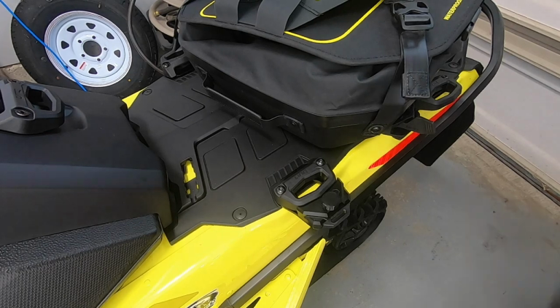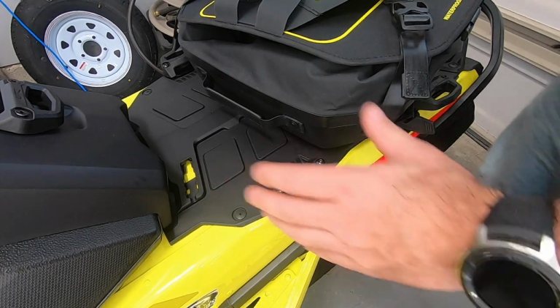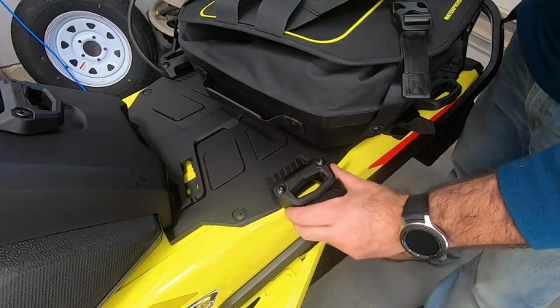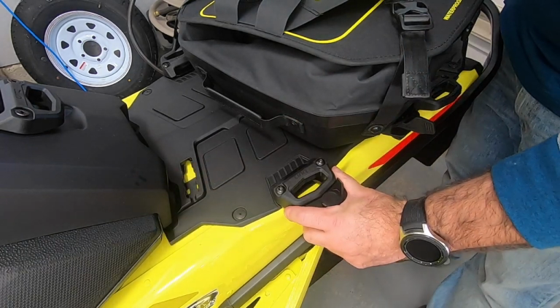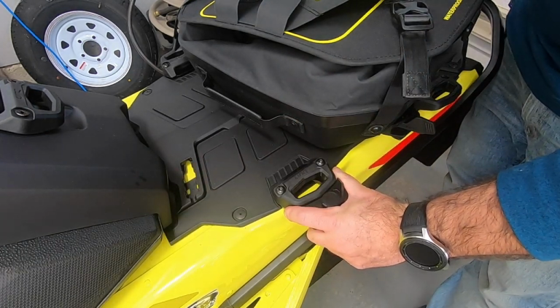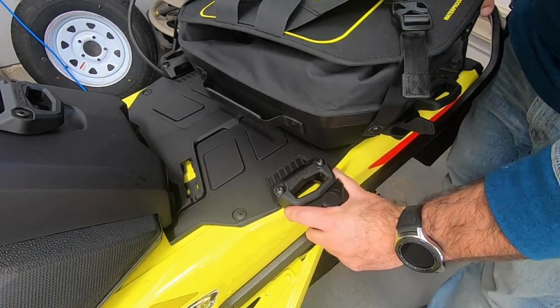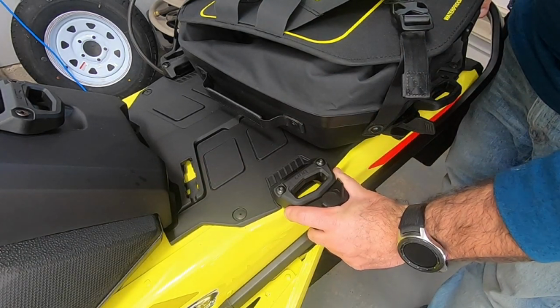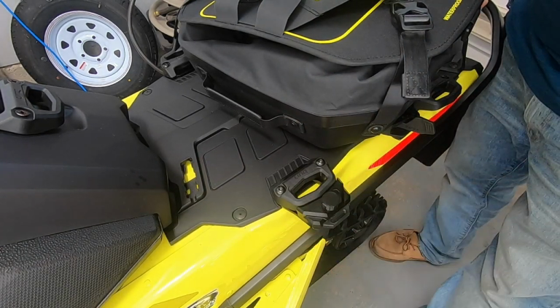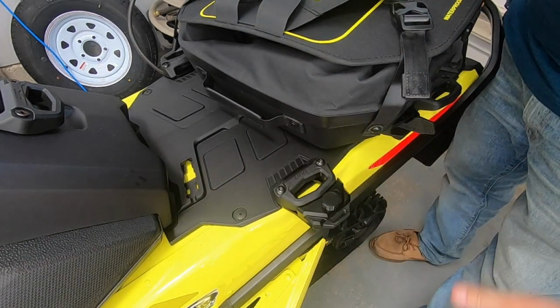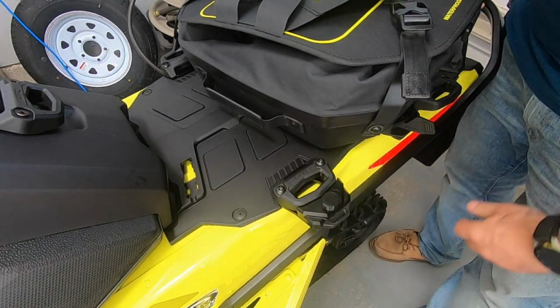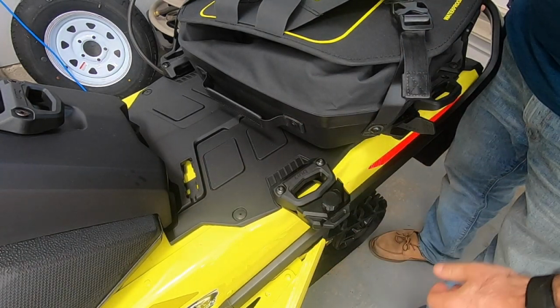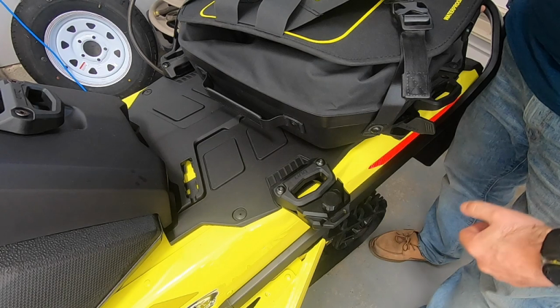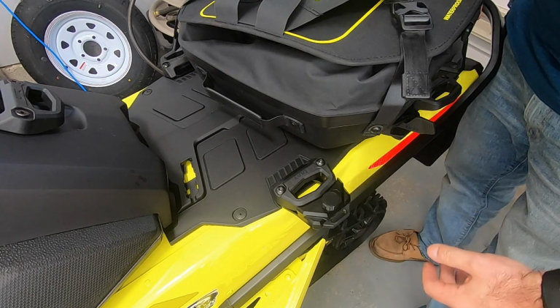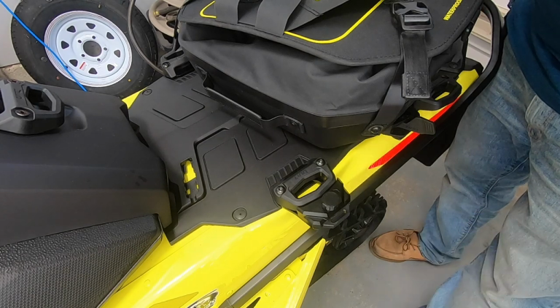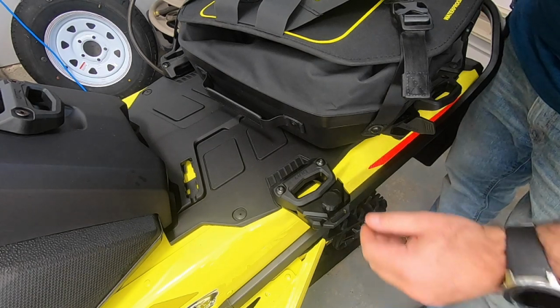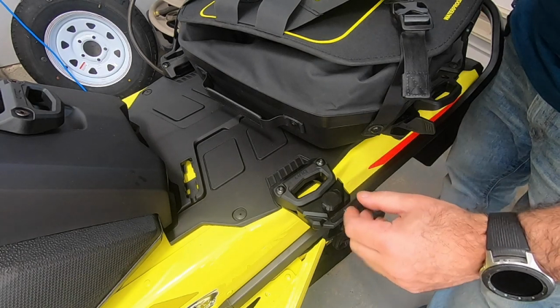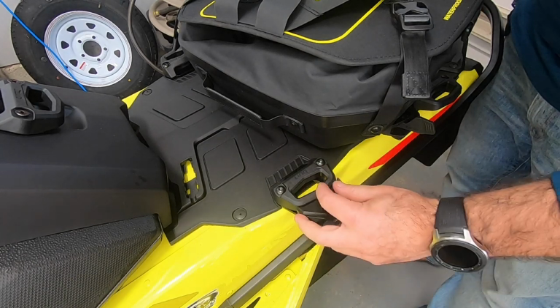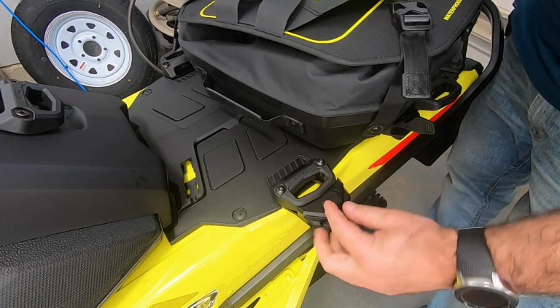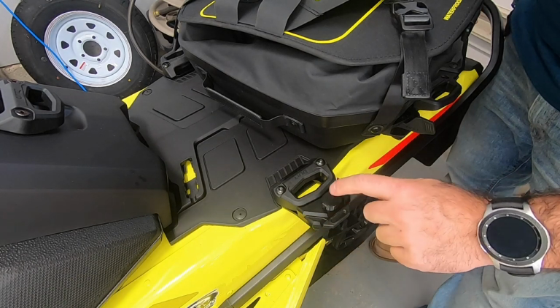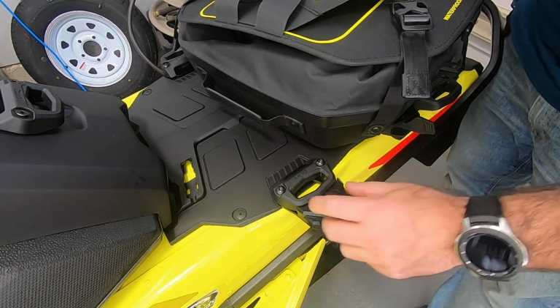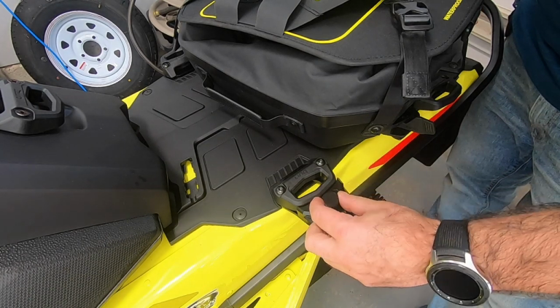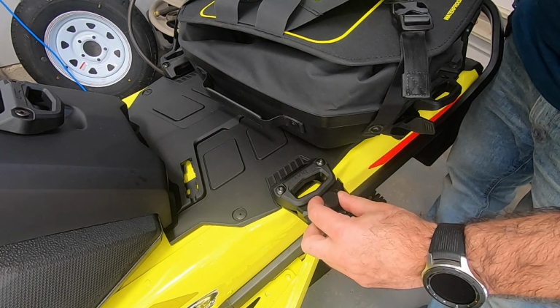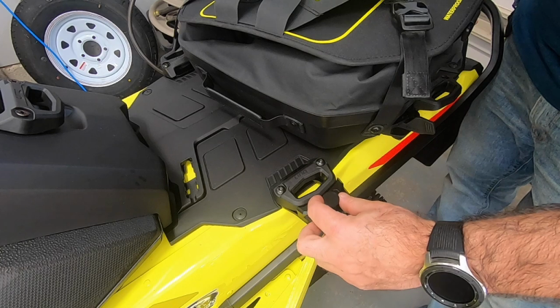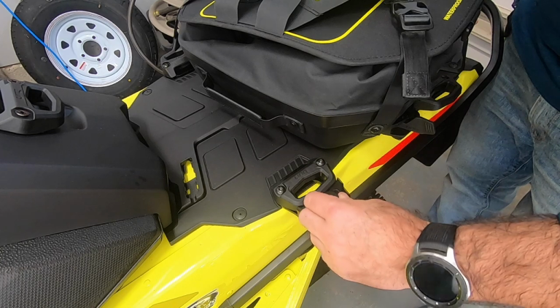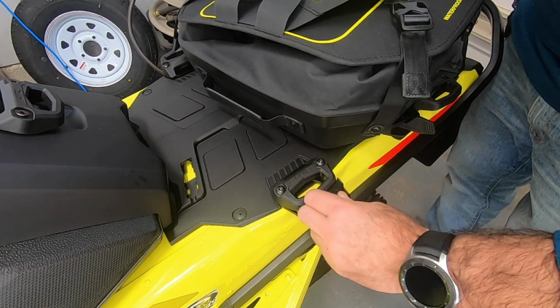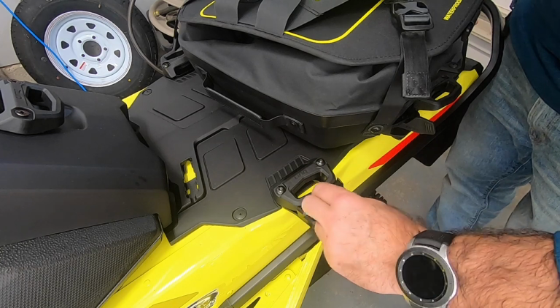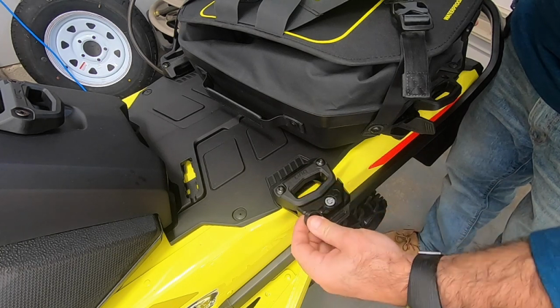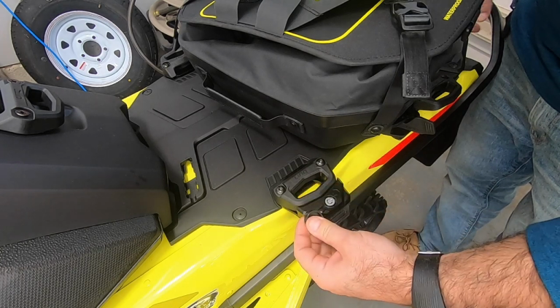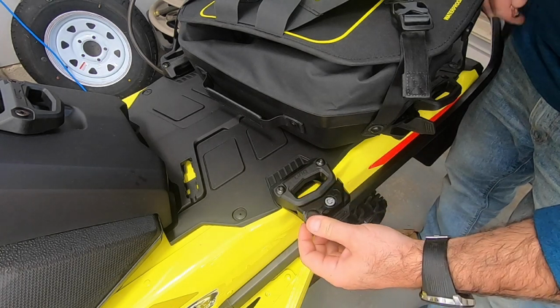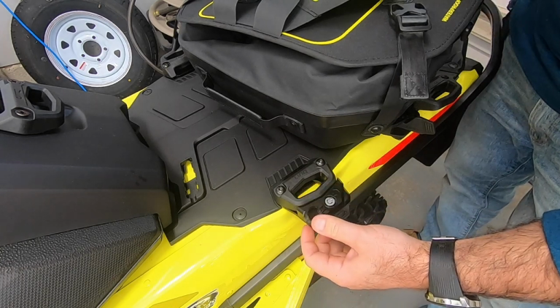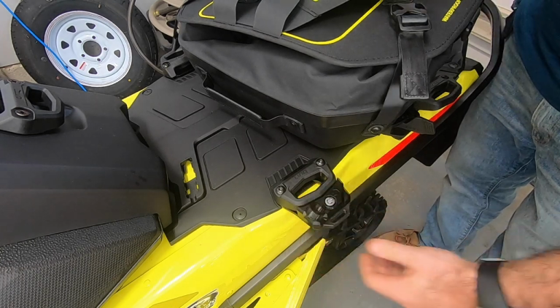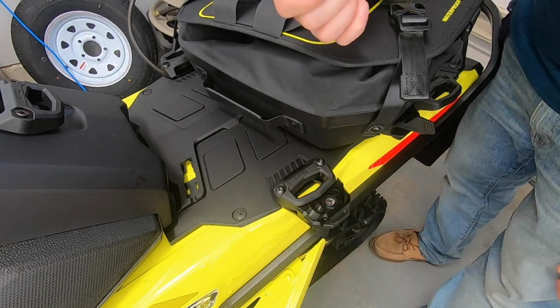I've got the Link Lock all installed and I'm just going to give you guys a quick overview on how it works. So again, I was talking a little bit earlier about how much I really like the fact that there's this cap over top of the key area here.